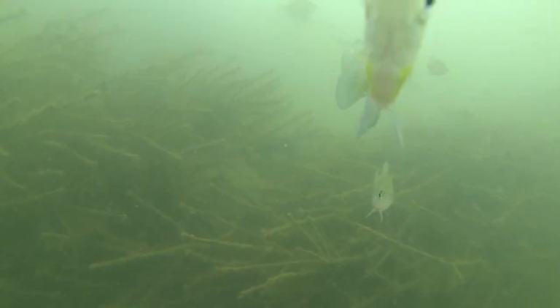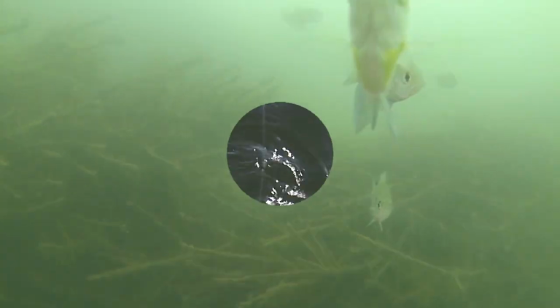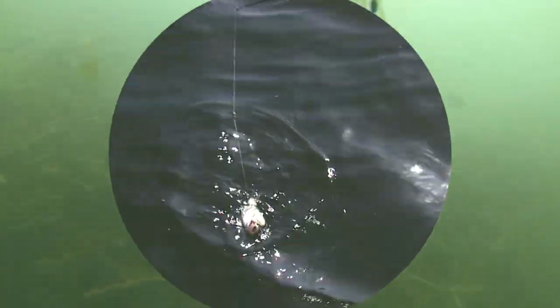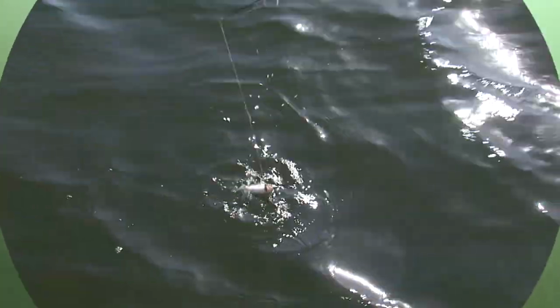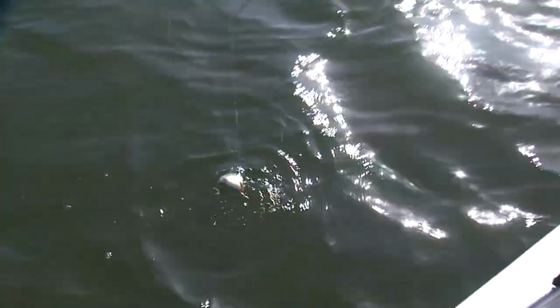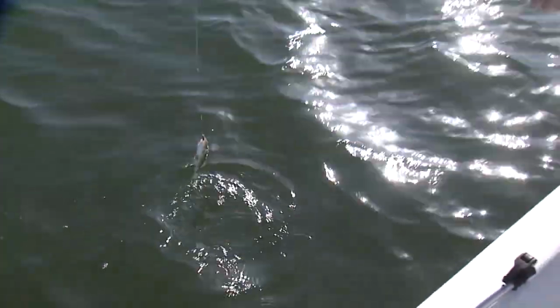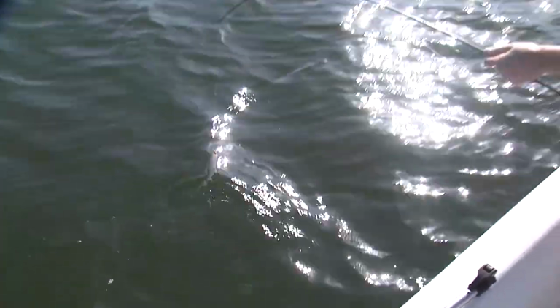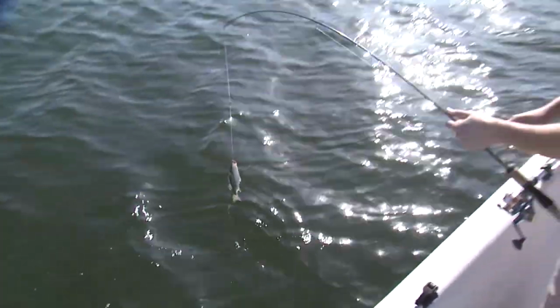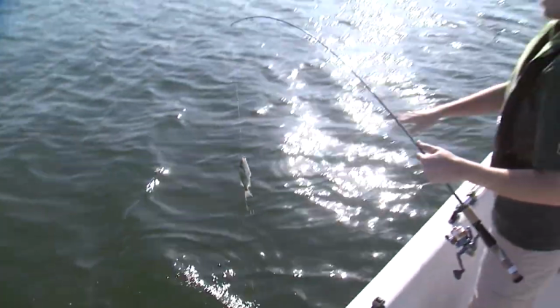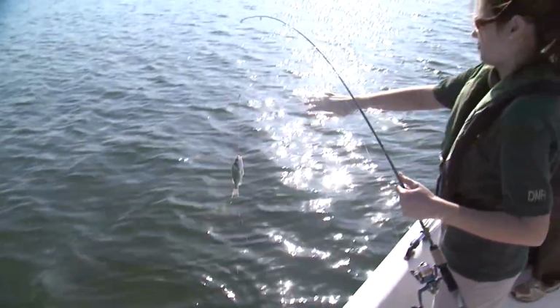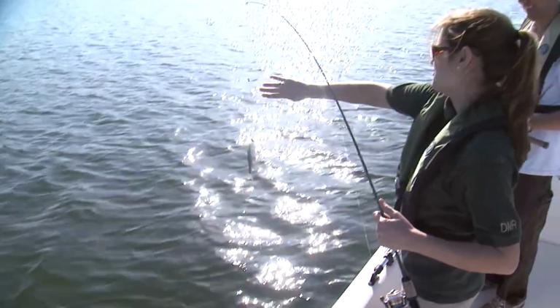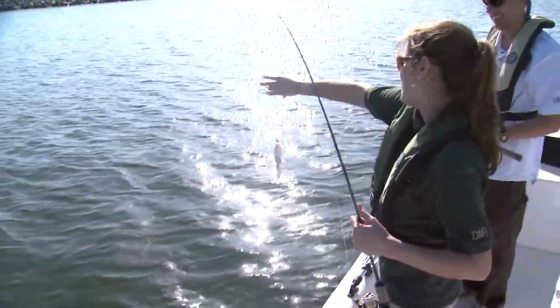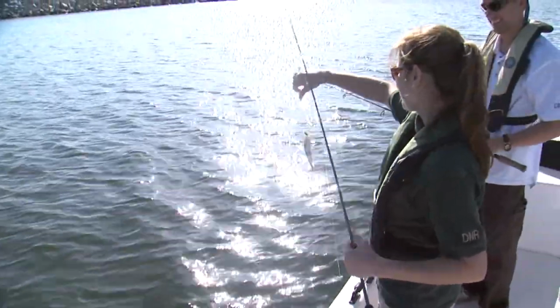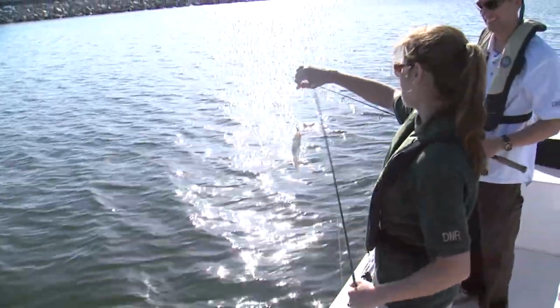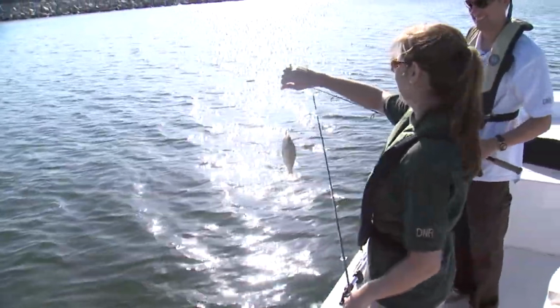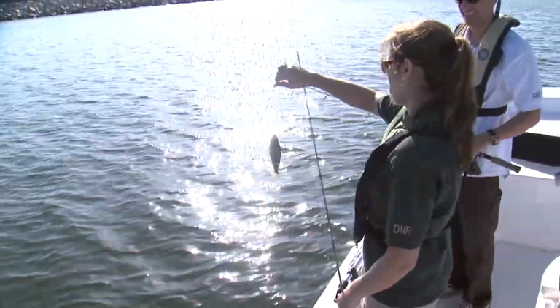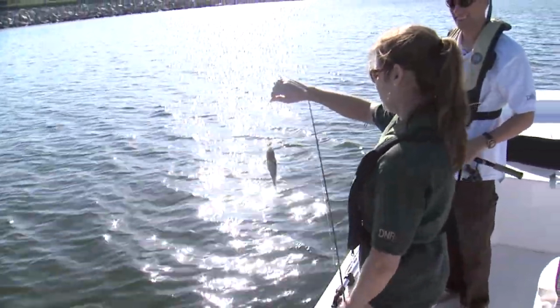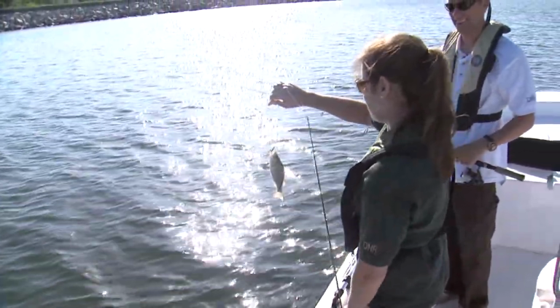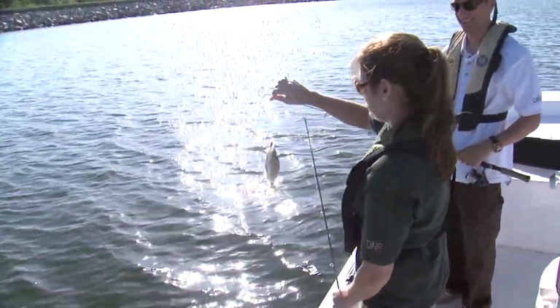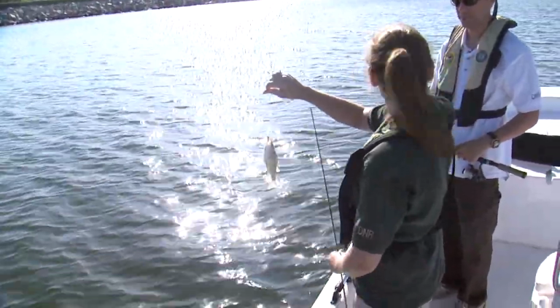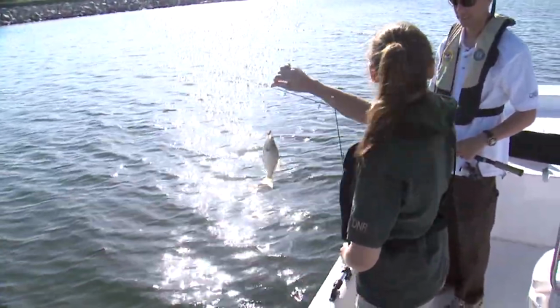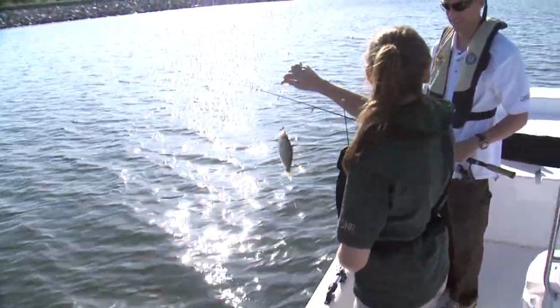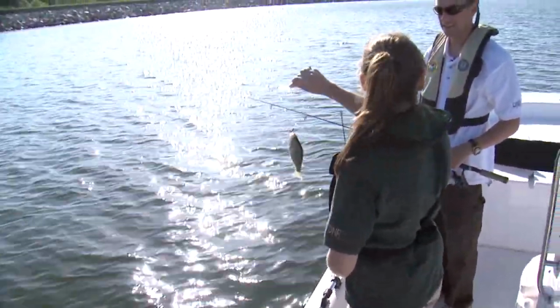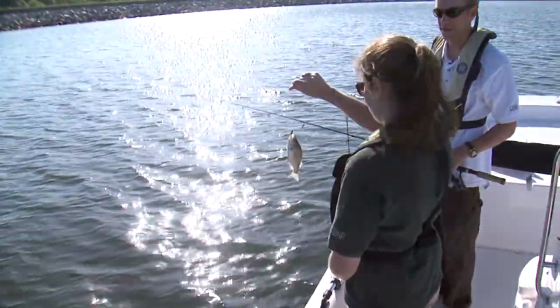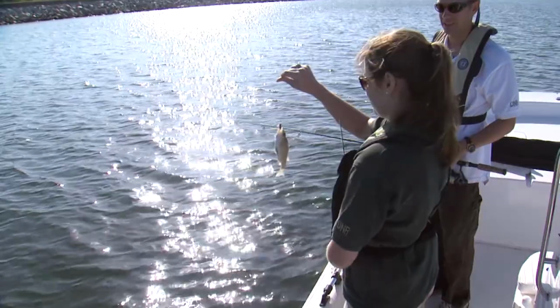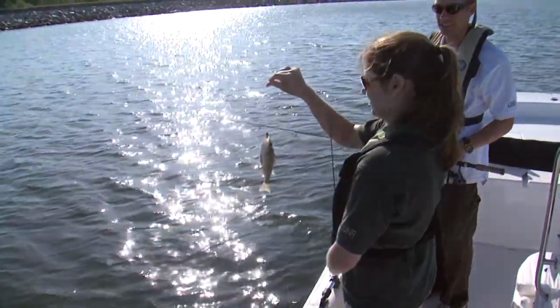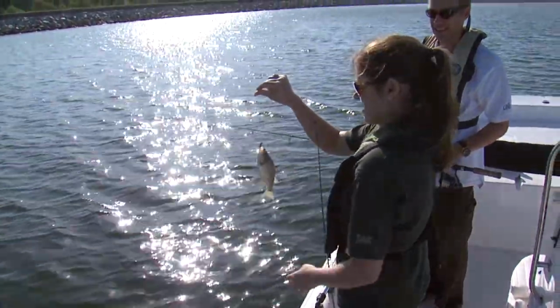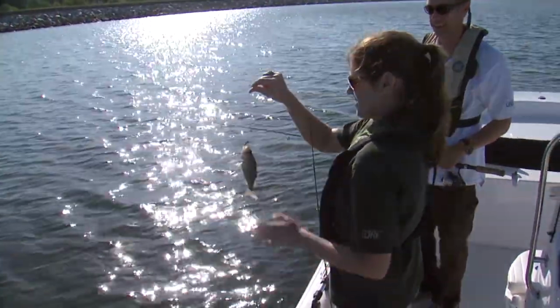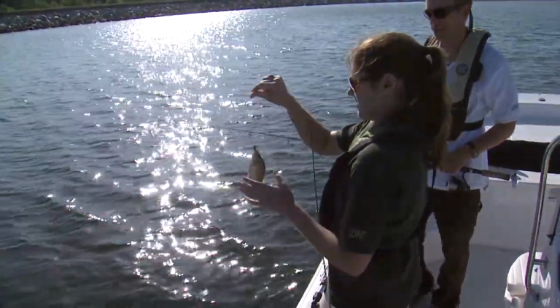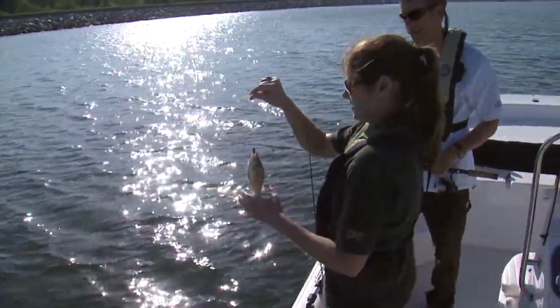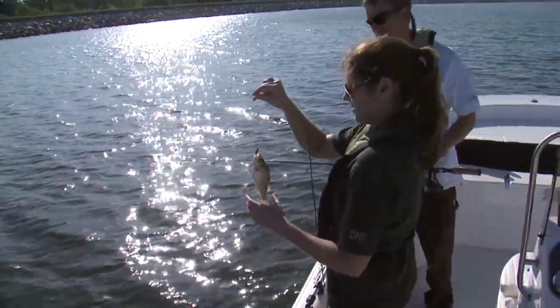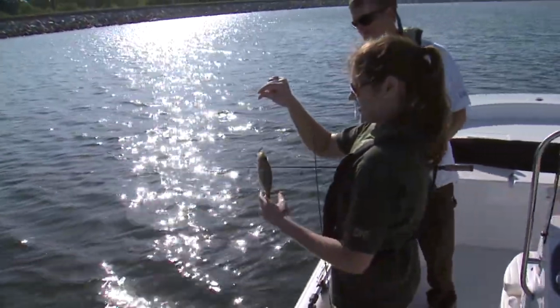Now we've got a spot for brim, white perch, catfish, and the occasional largemouth bass to hang around. All right, first fish of the day — not exactly what we're looking for. This is a white perch, and they're also going to be around this structure.